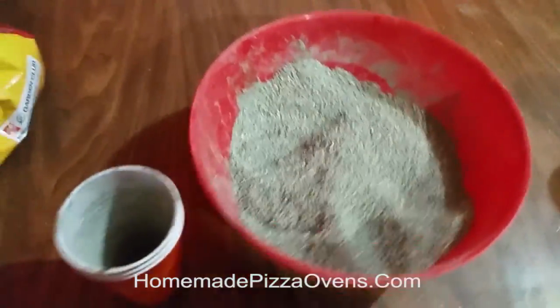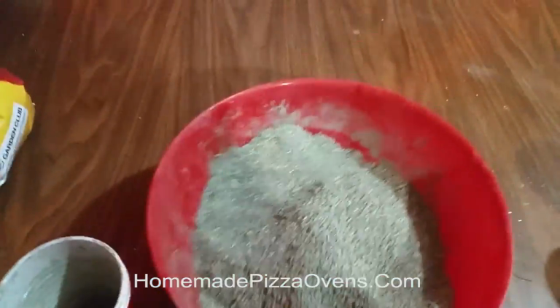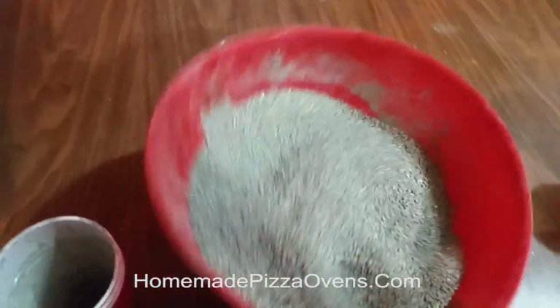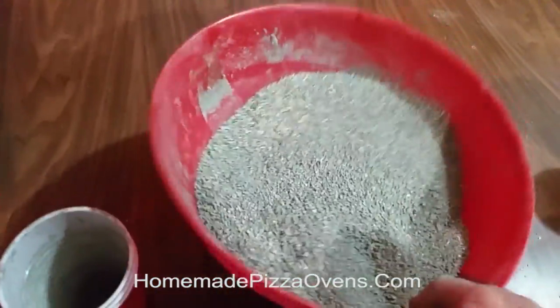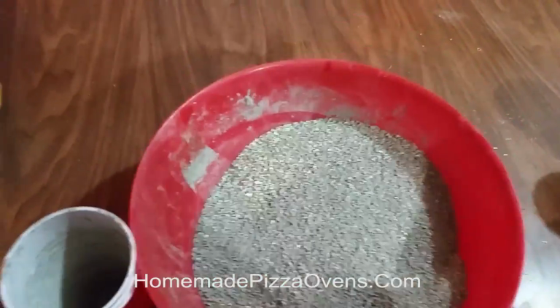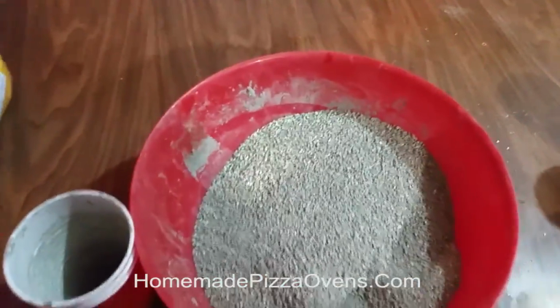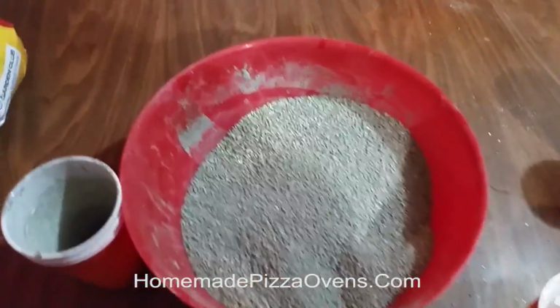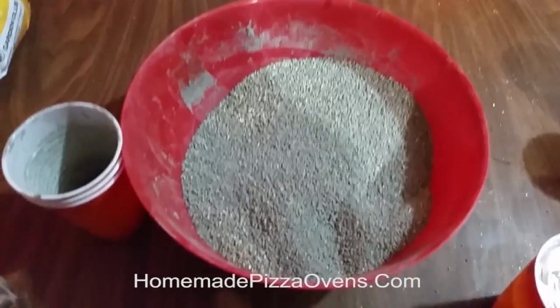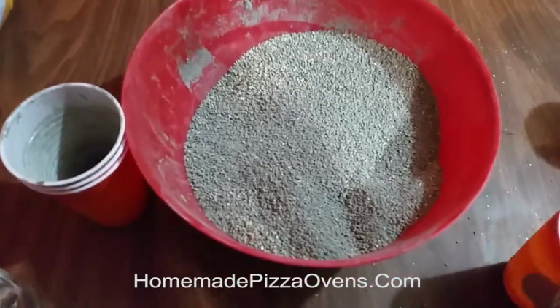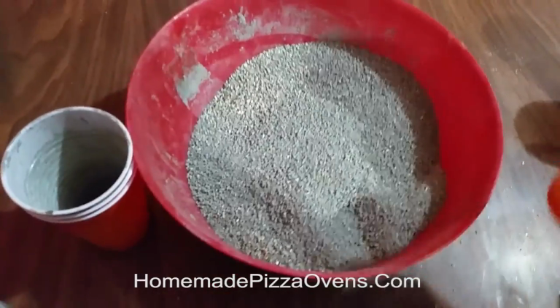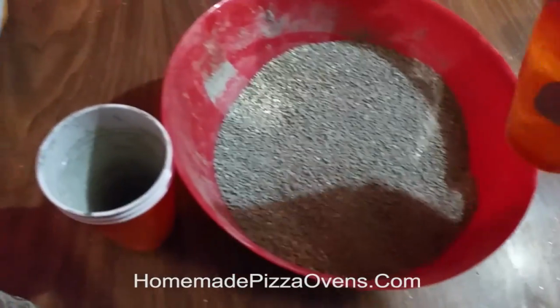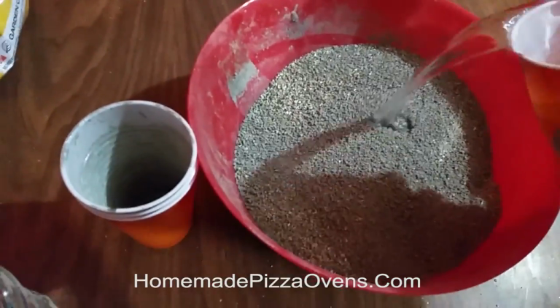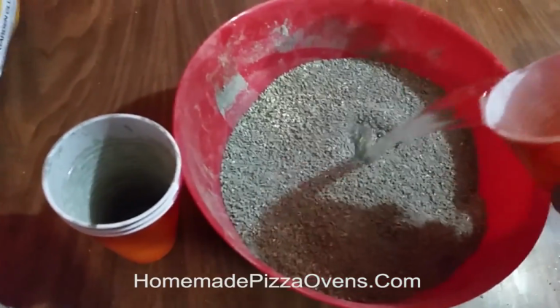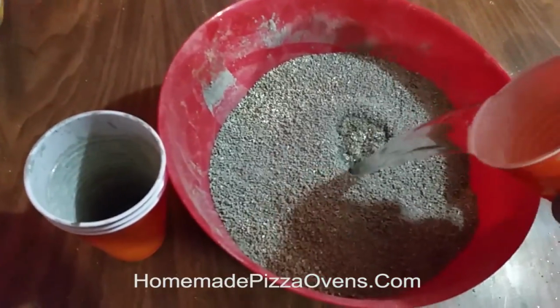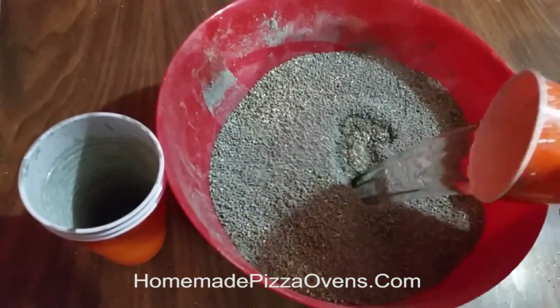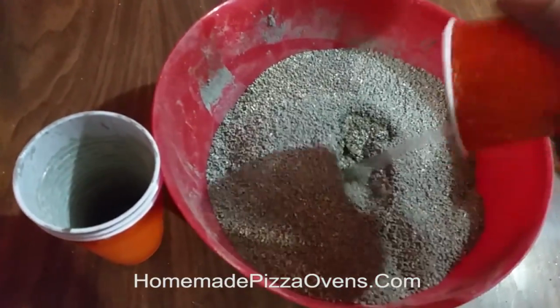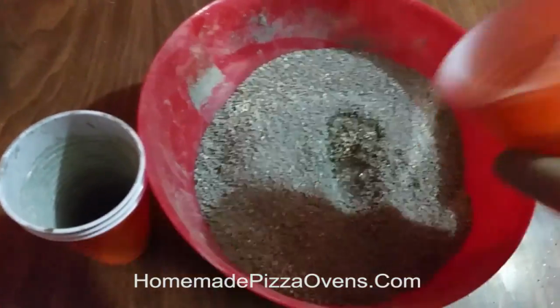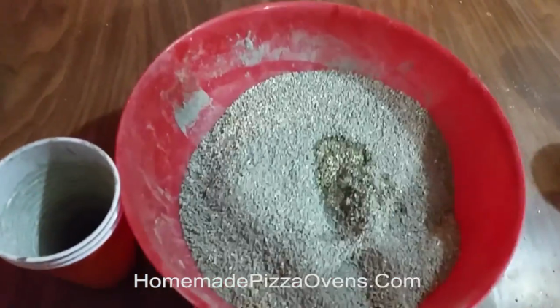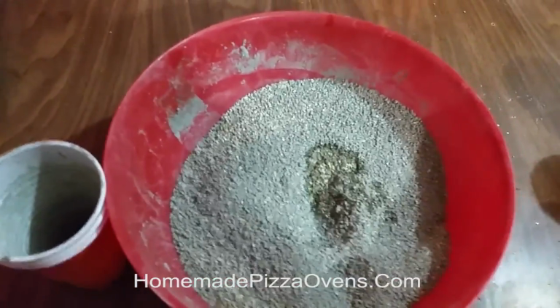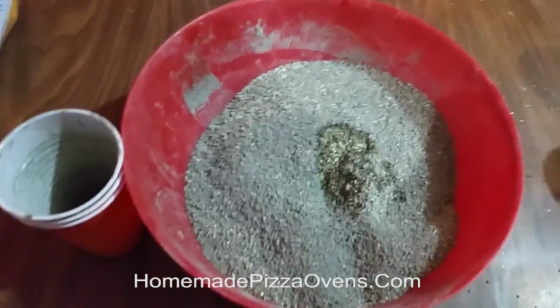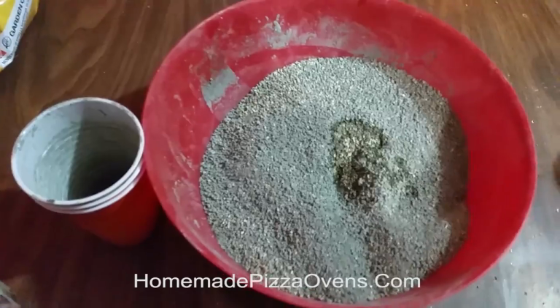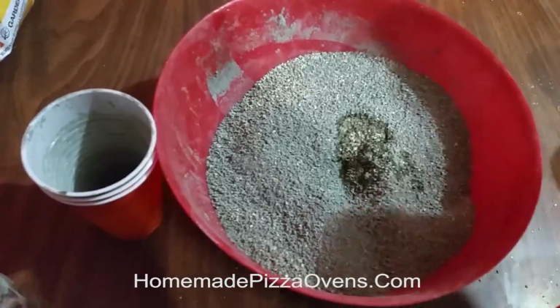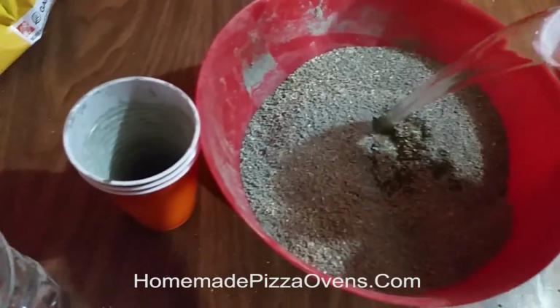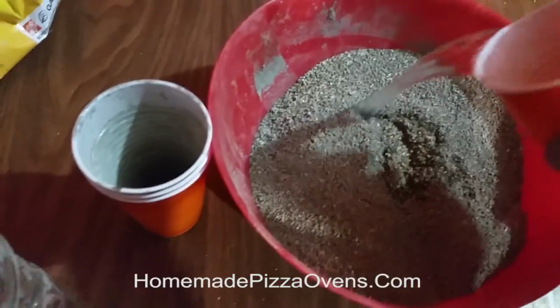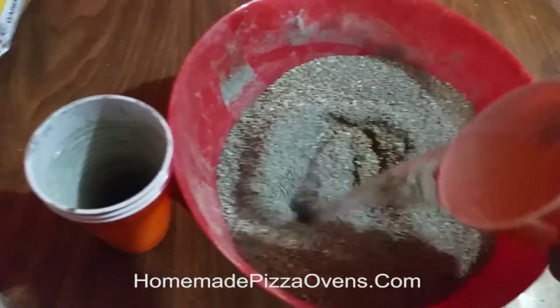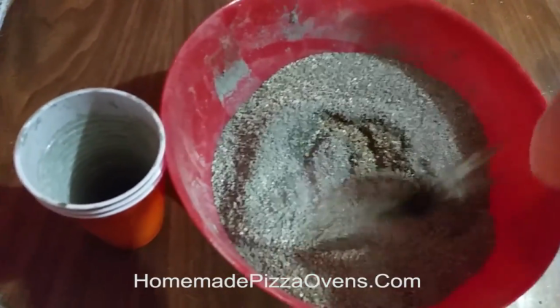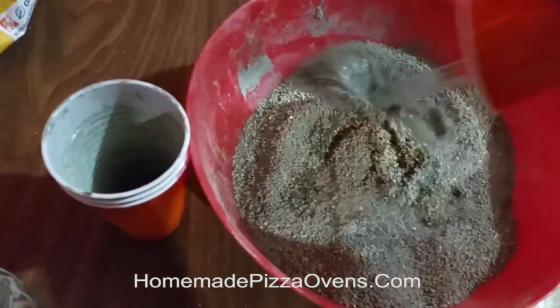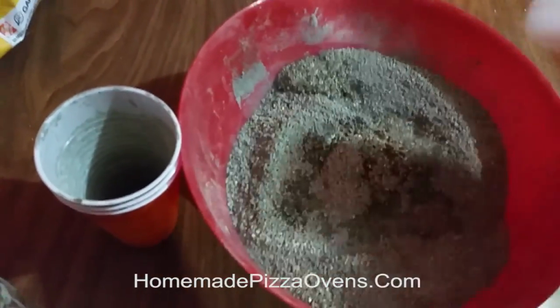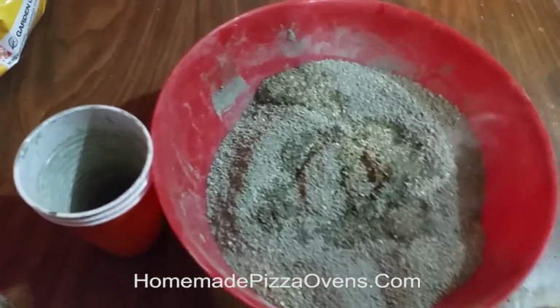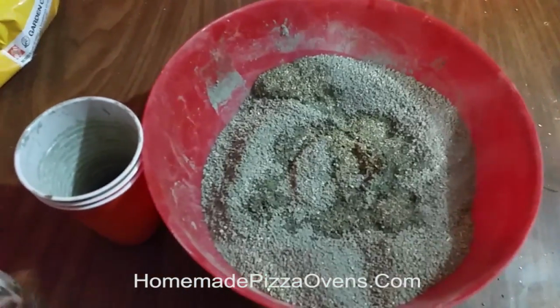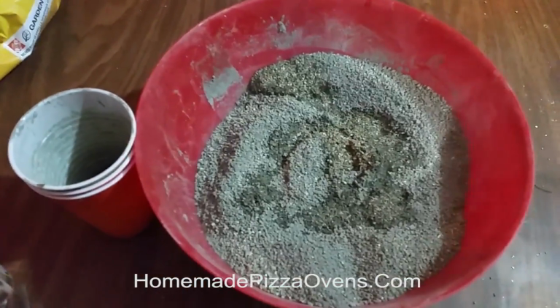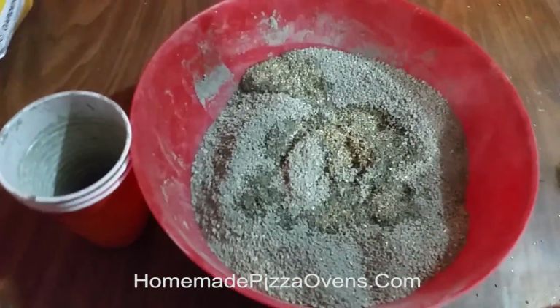Once the dry mixture is mixed up, you can add your water. In my tests, it's usually two parts water. Just mix it up.